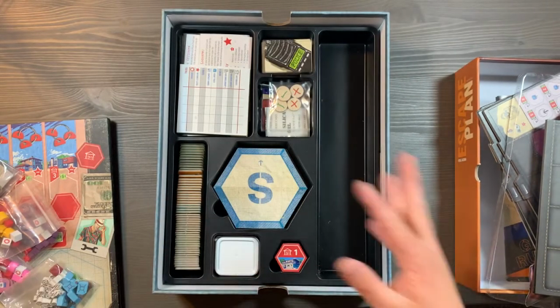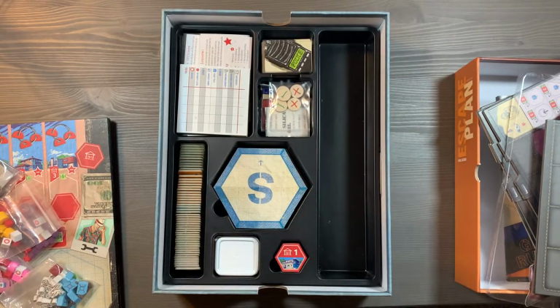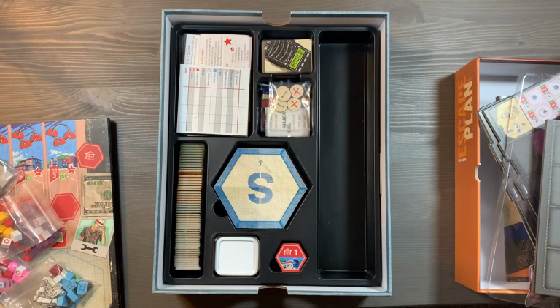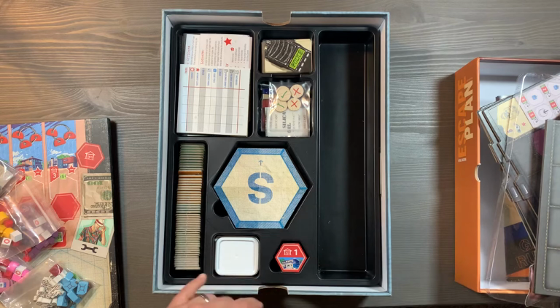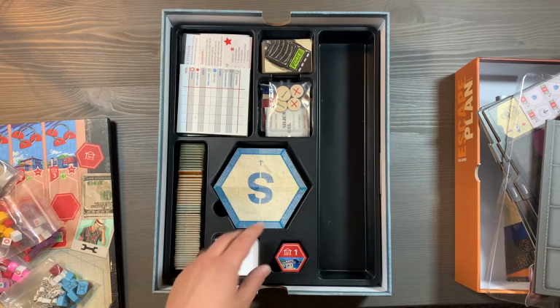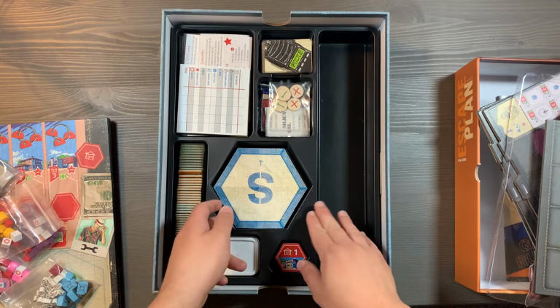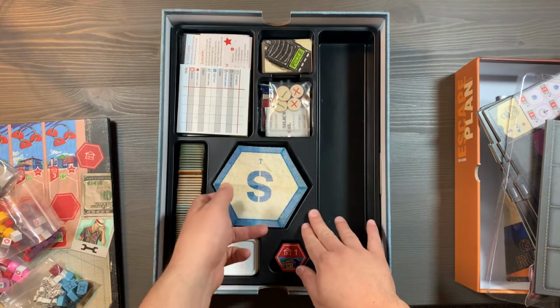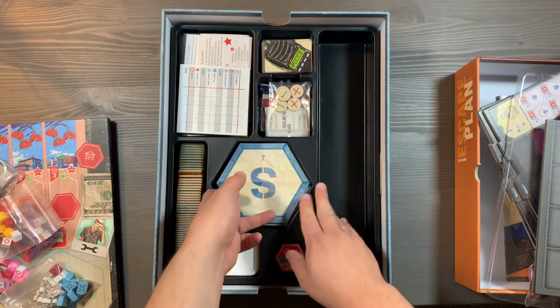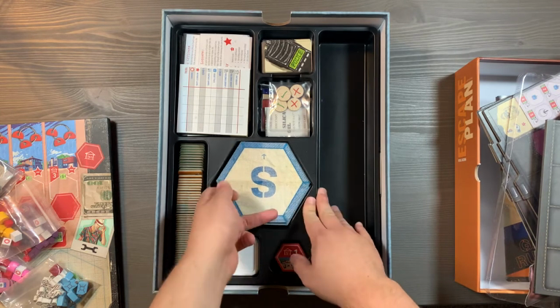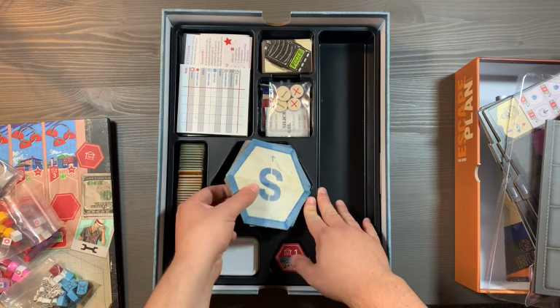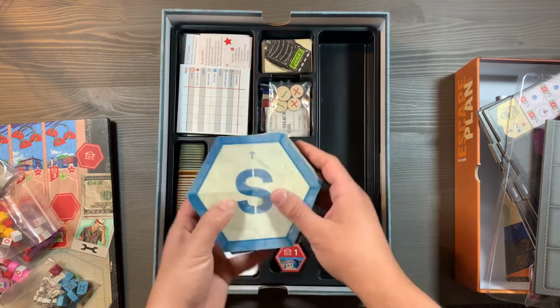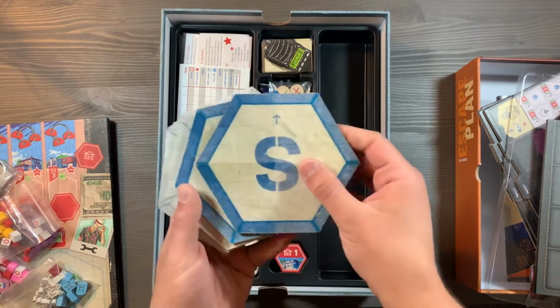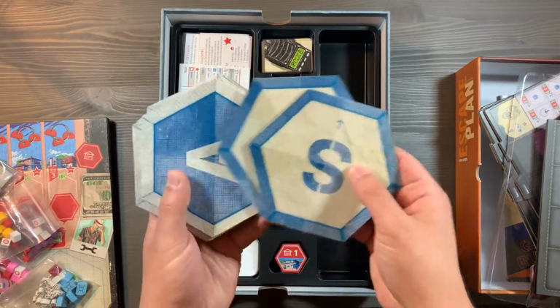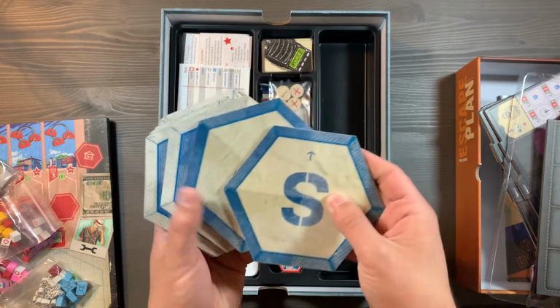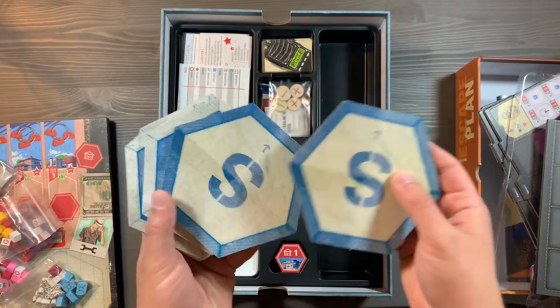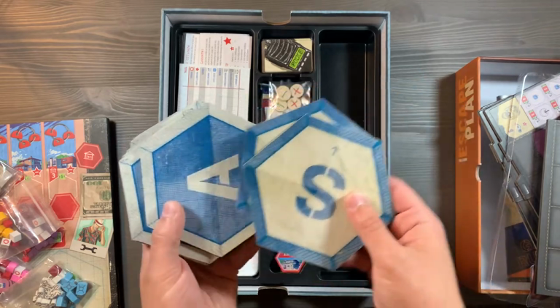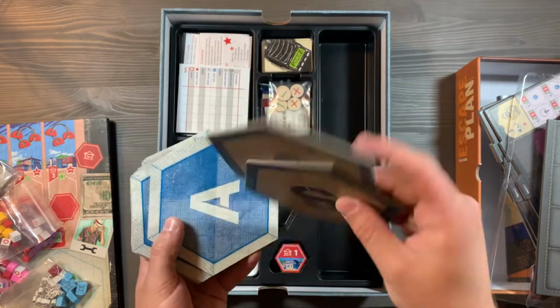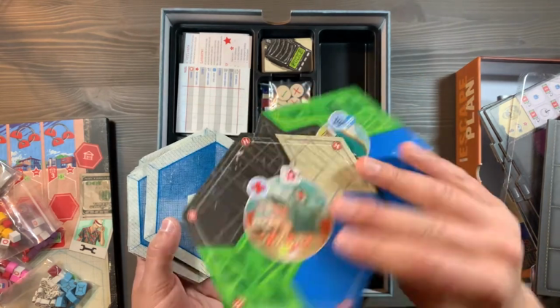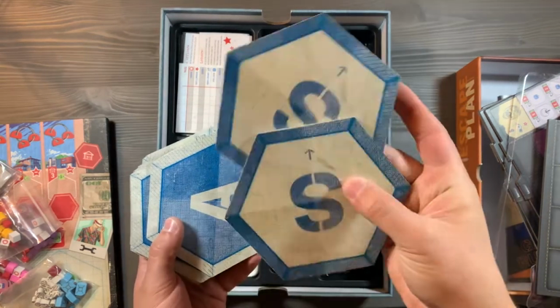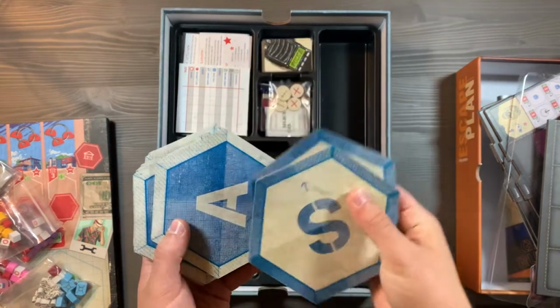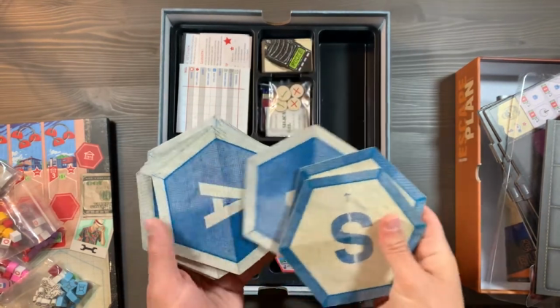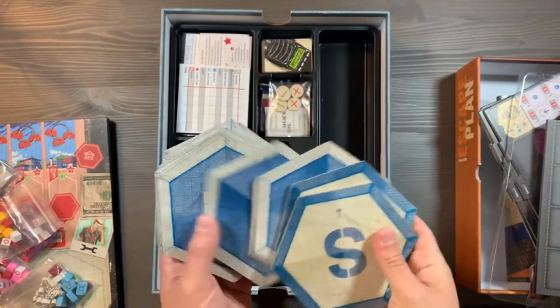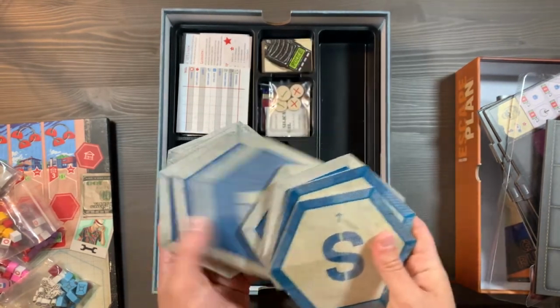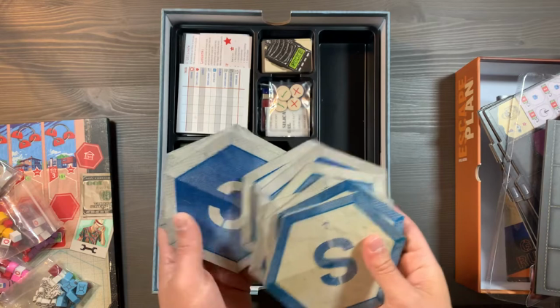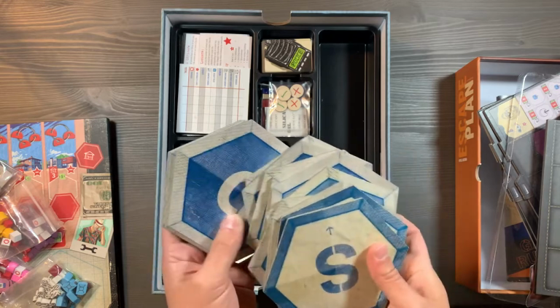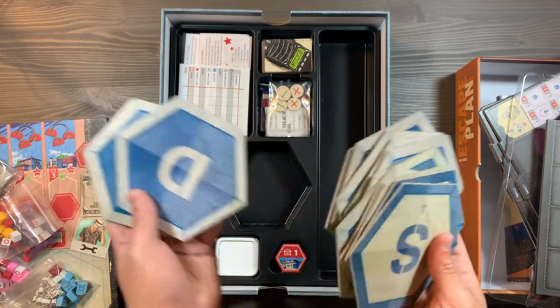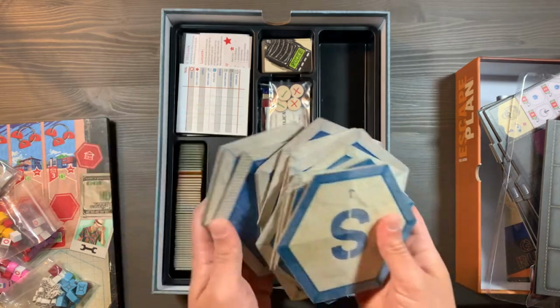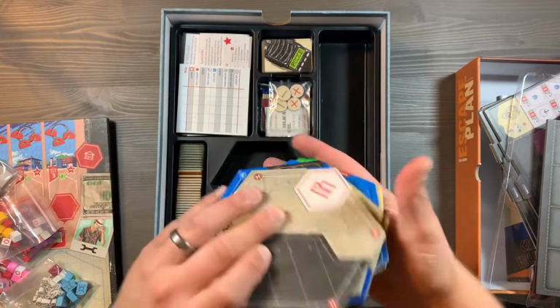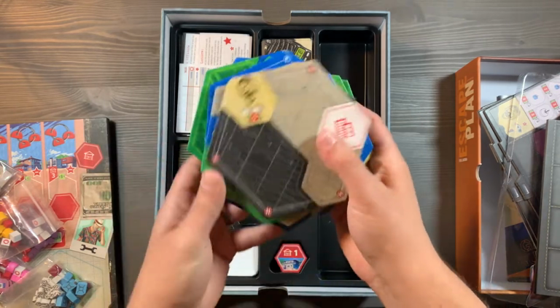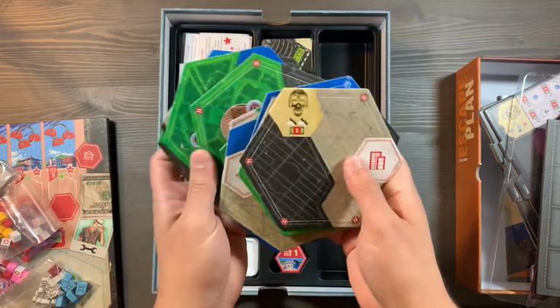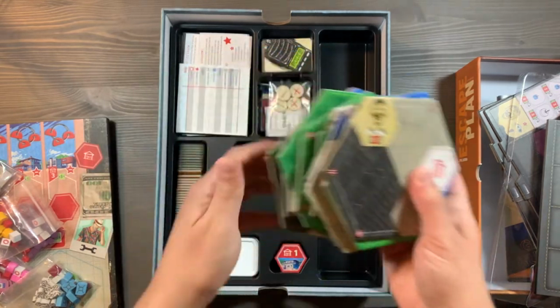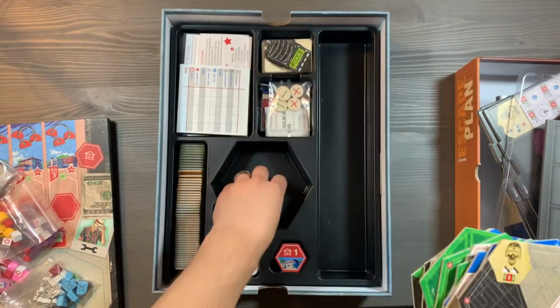On the left side, let's start in this bottom section. We've got all of these hexagonal tiles for all of your different map areas — your starter tiles on top, and then your A's, your B's, your C's, and your D's. Those all fit nicely in that middle section.